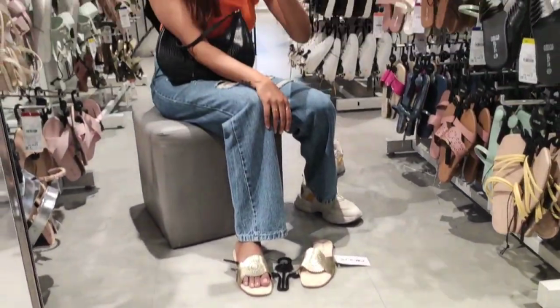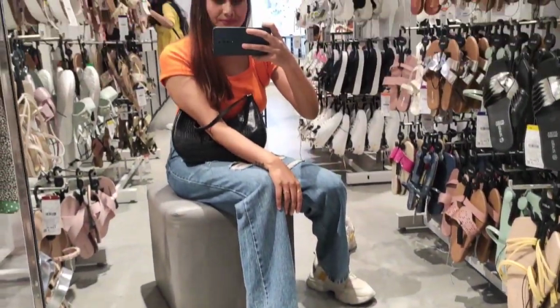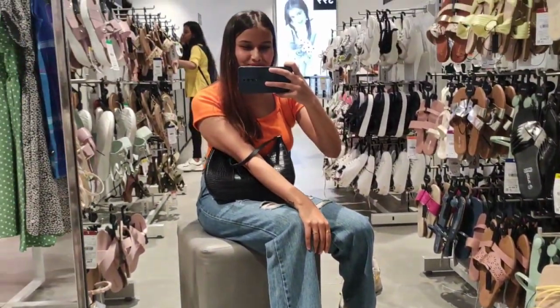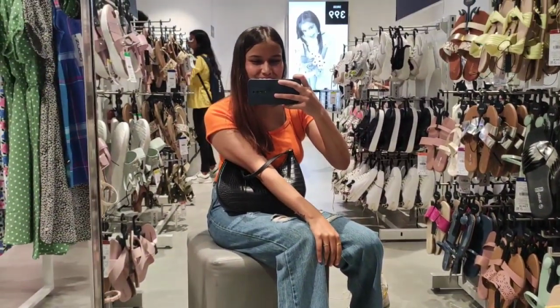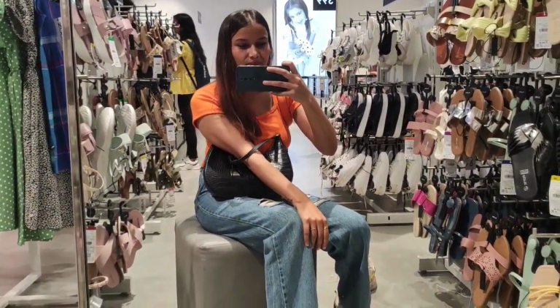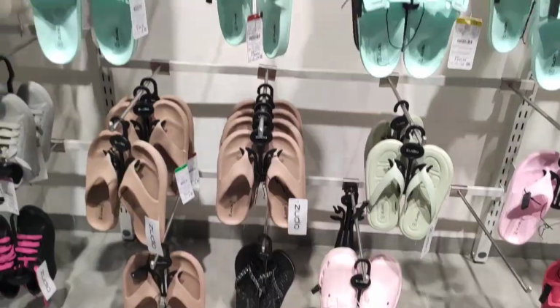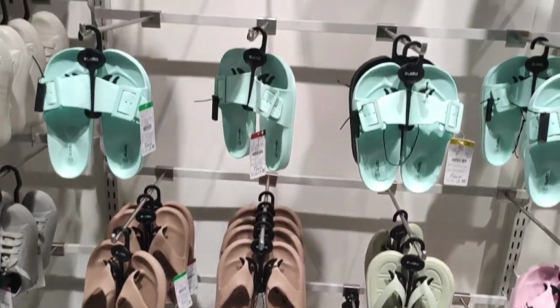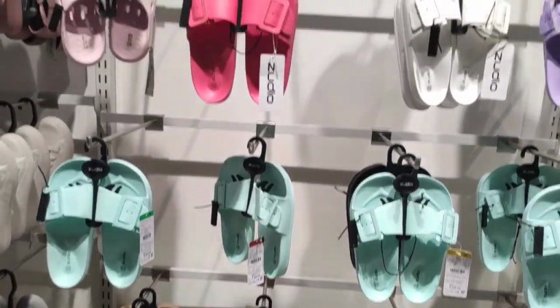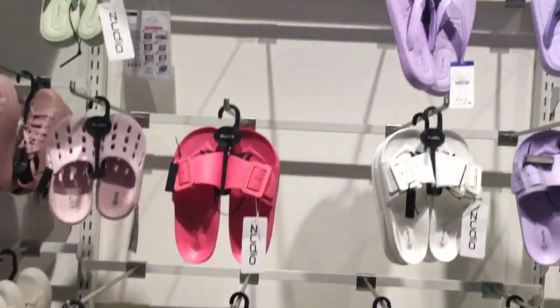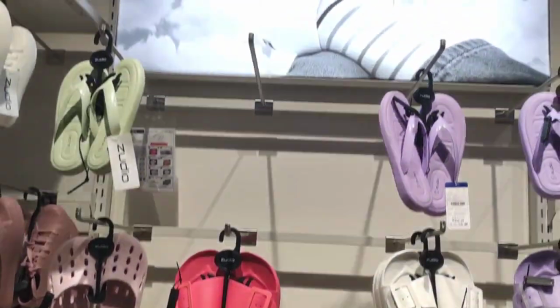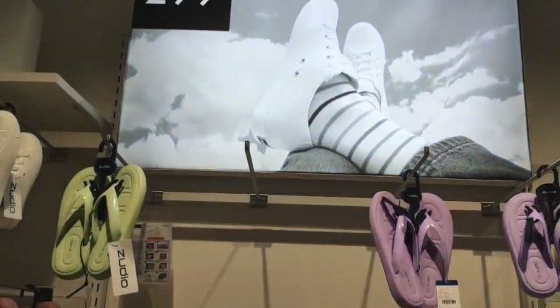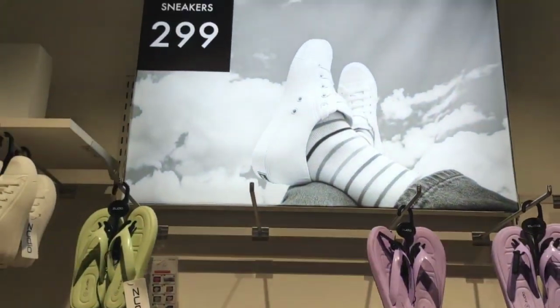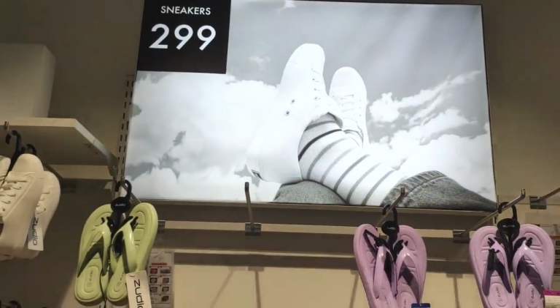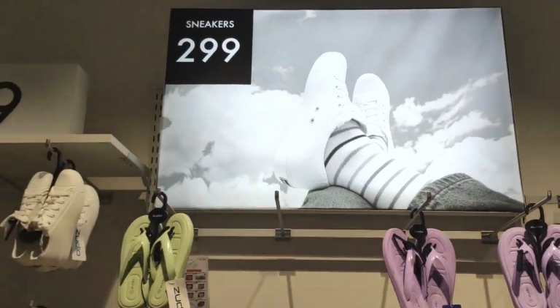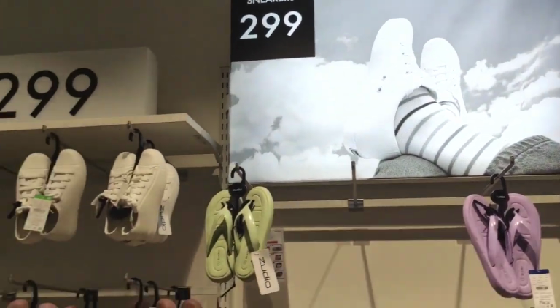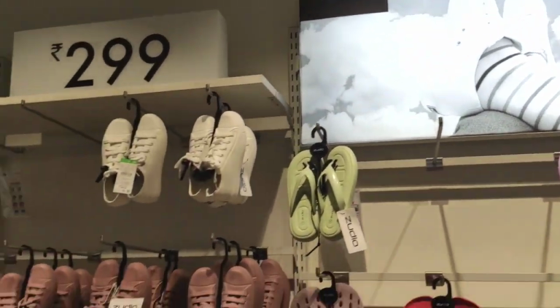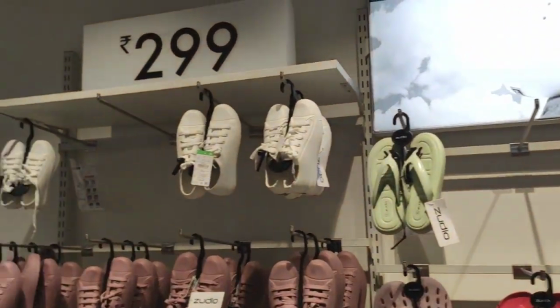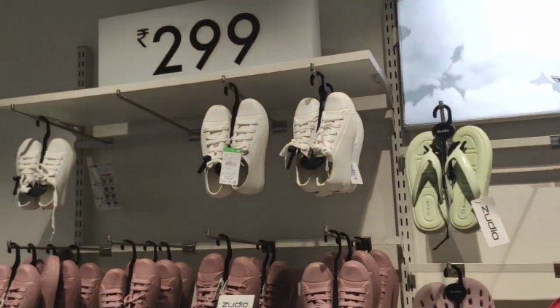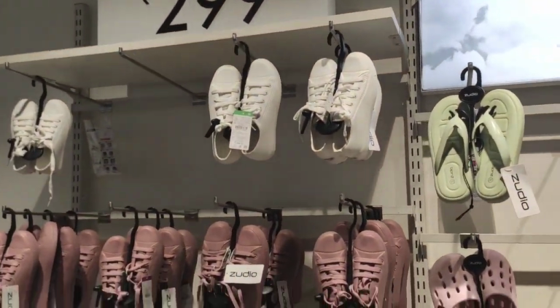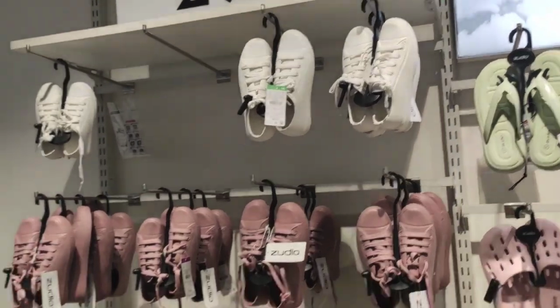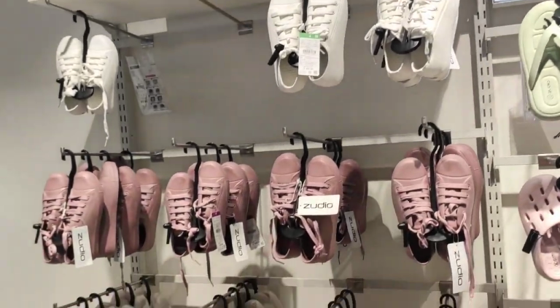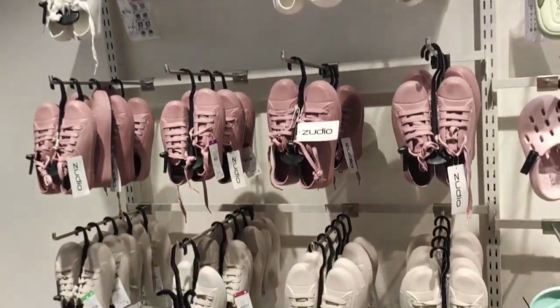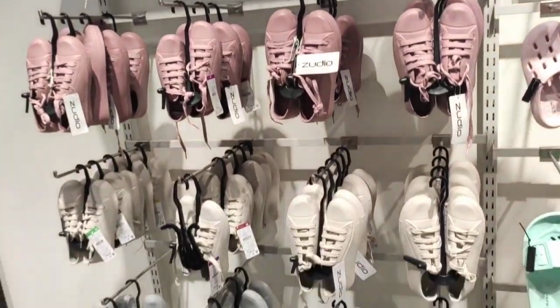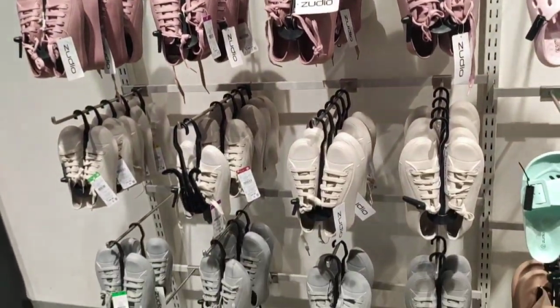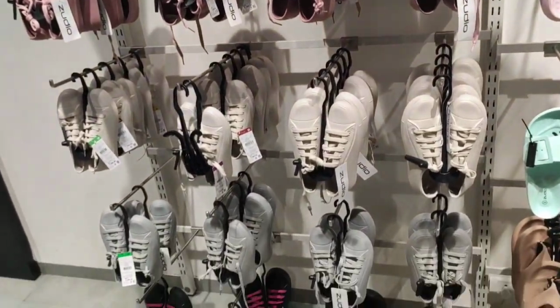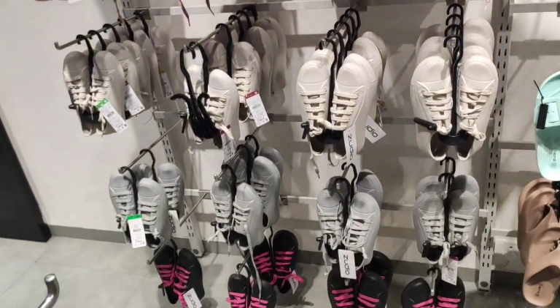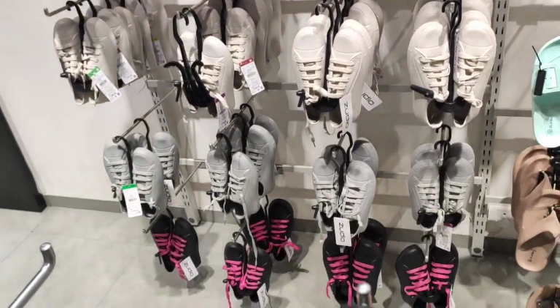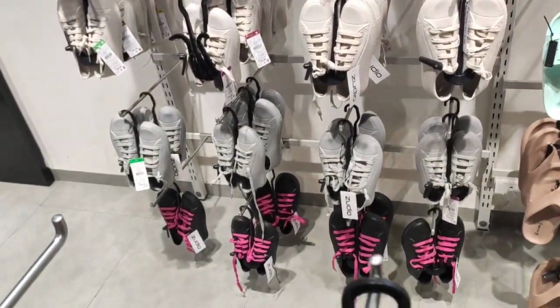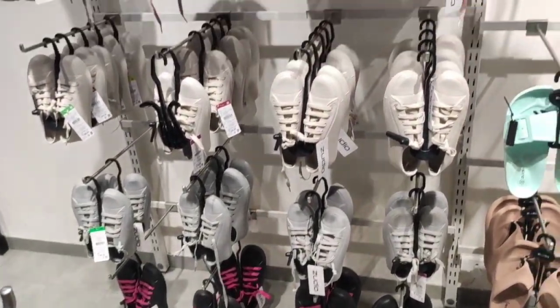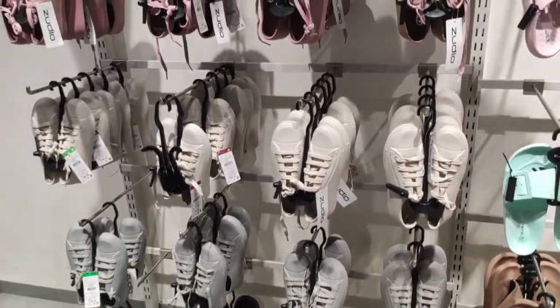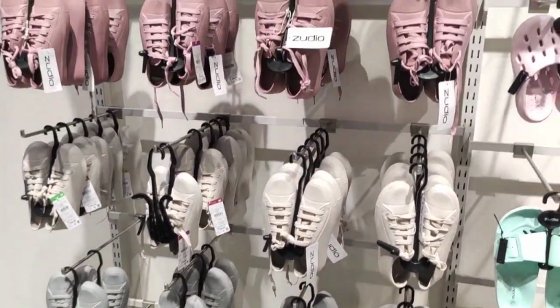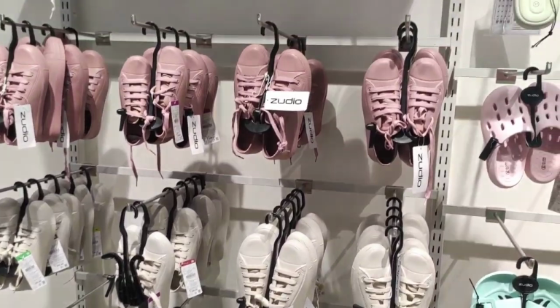Here is the footwear collection. It comes in low green, white, pink, and every color. The shoes collection here is very good — let me show you.